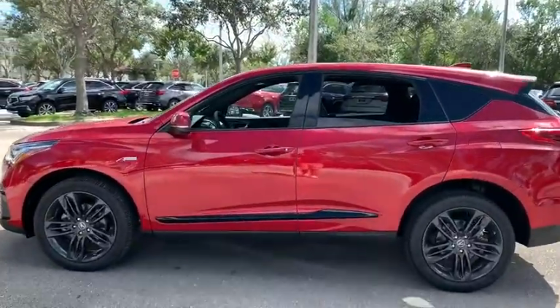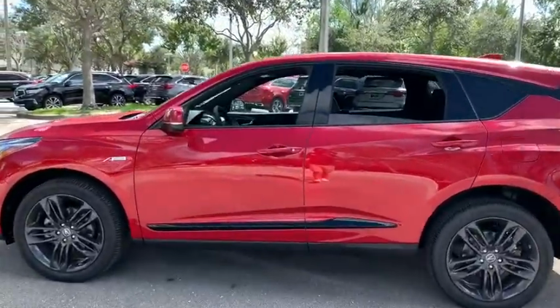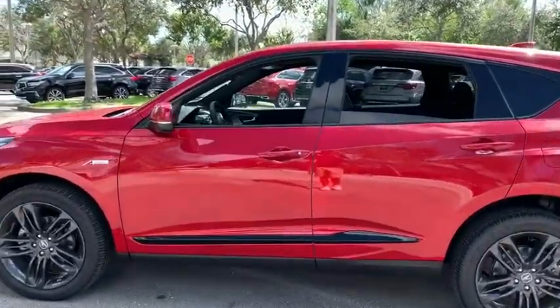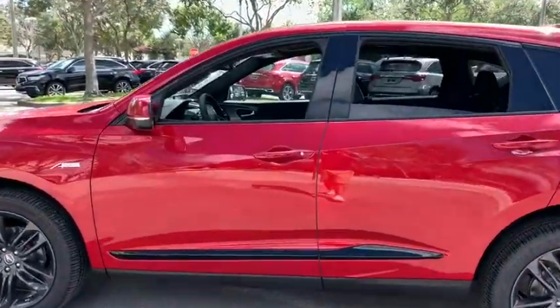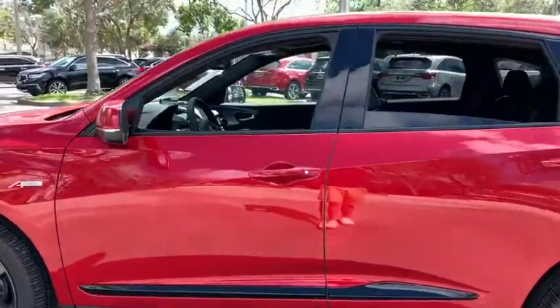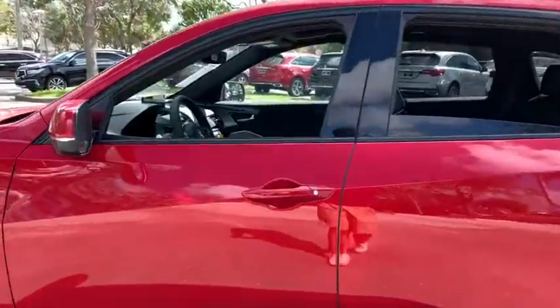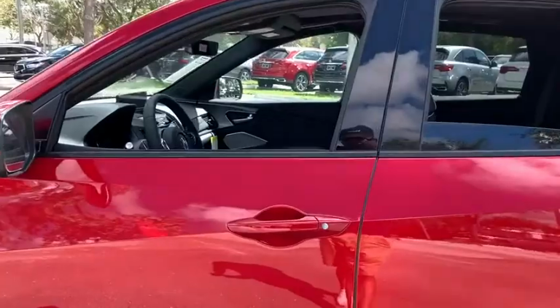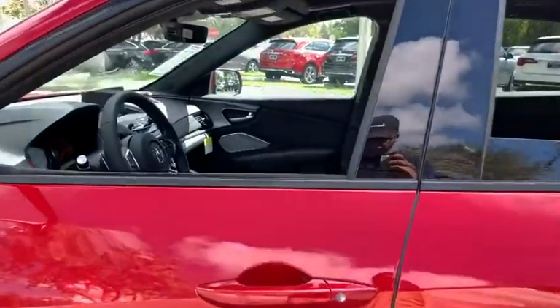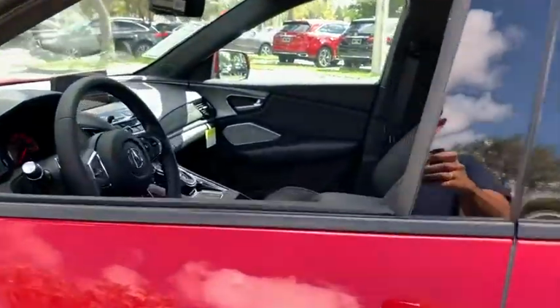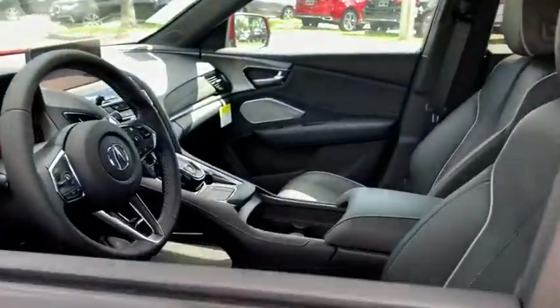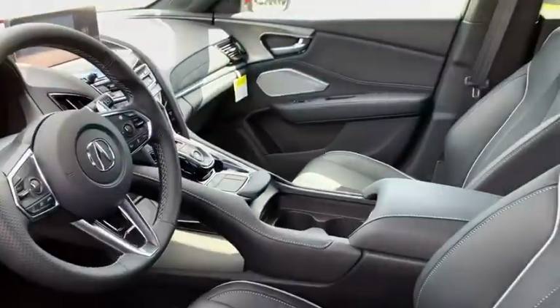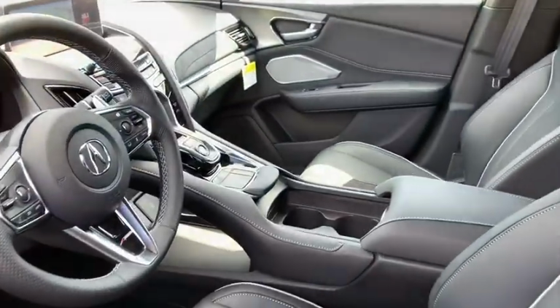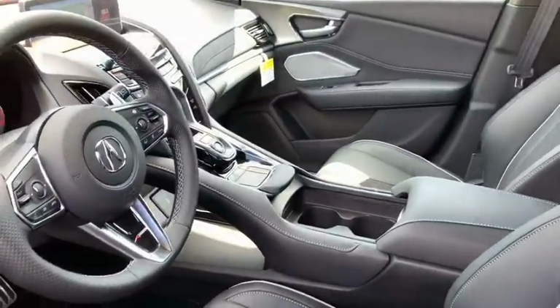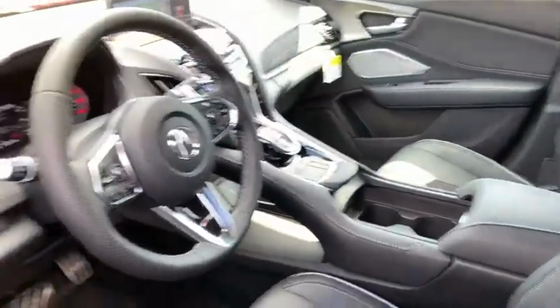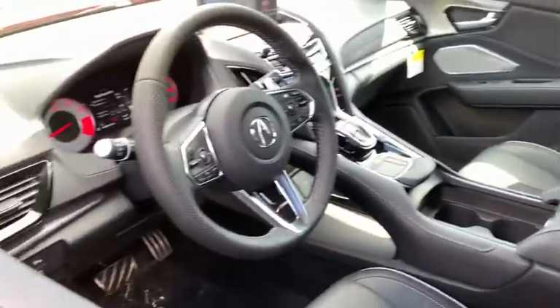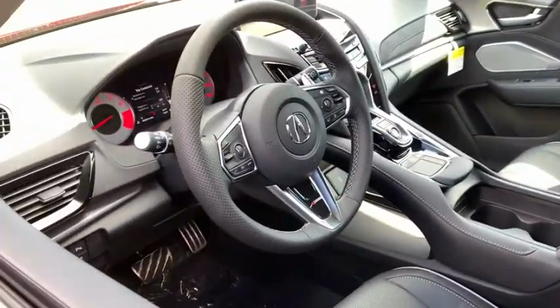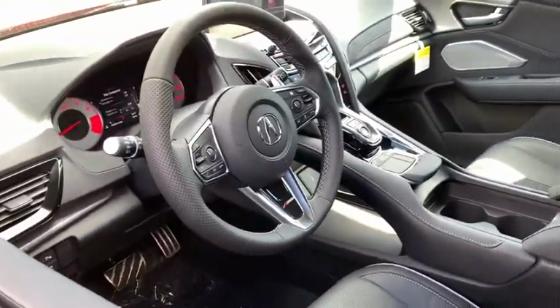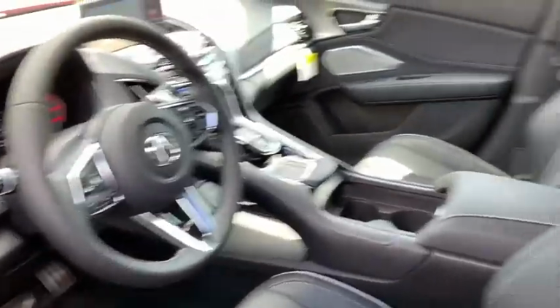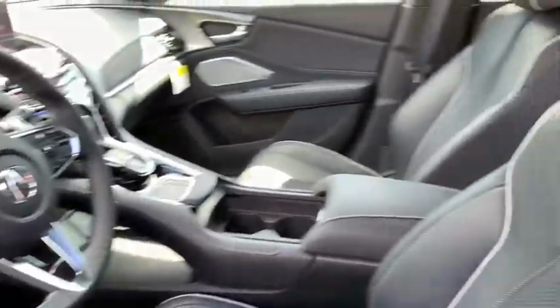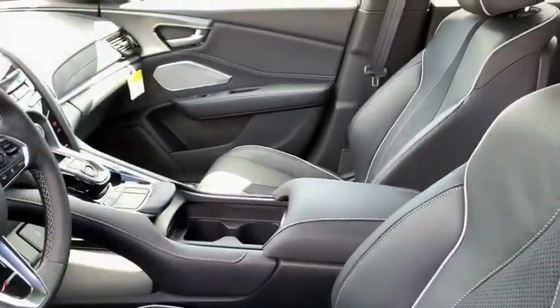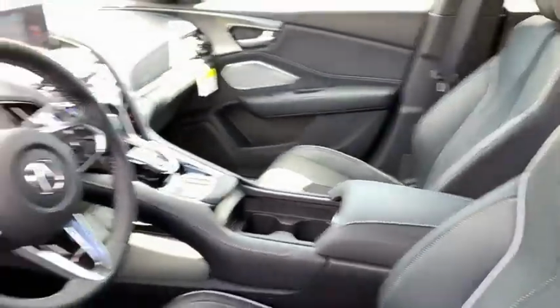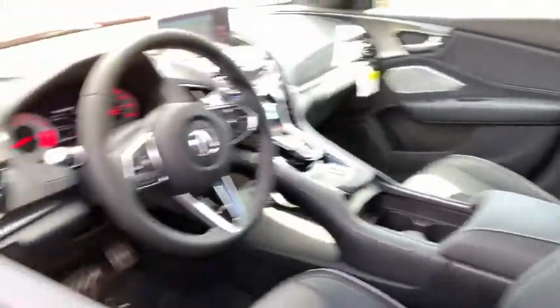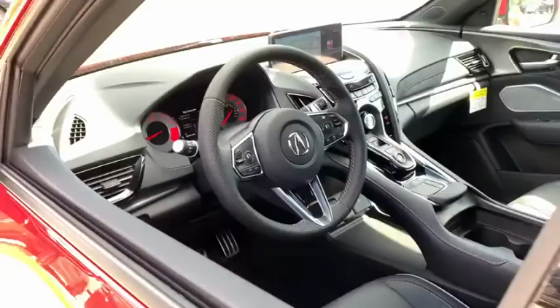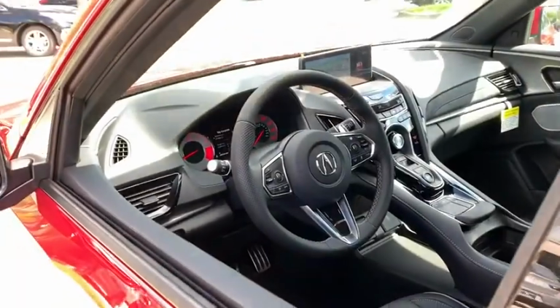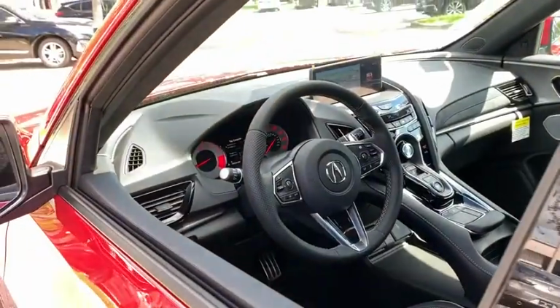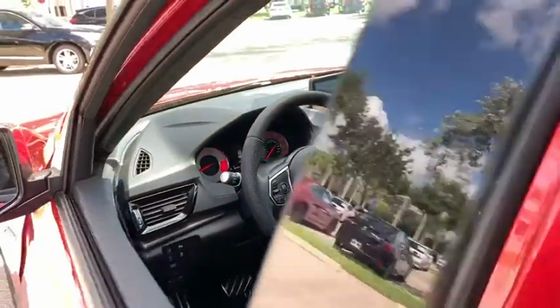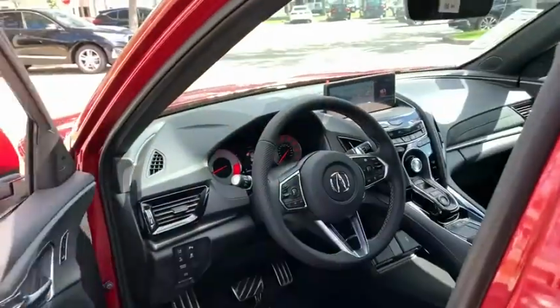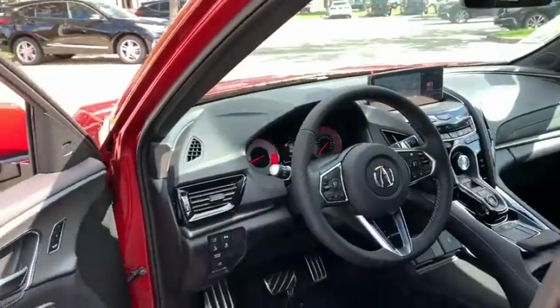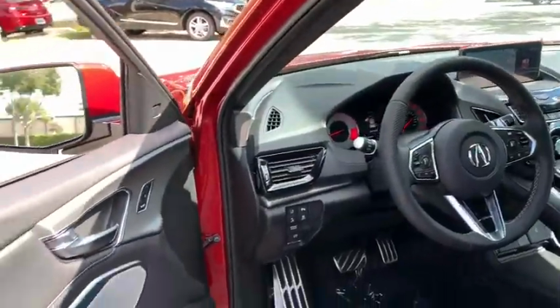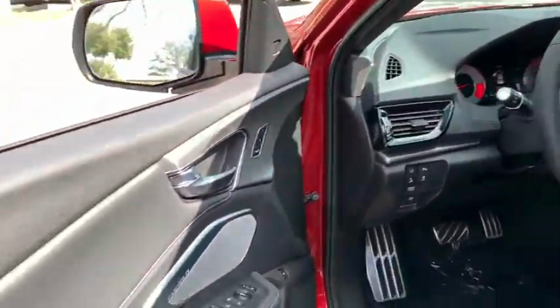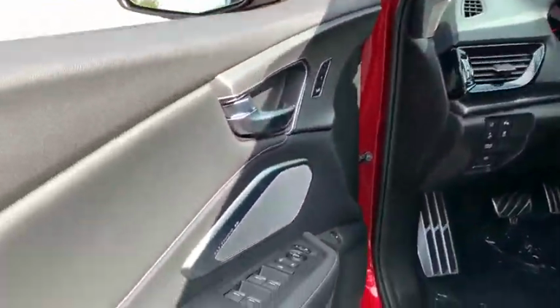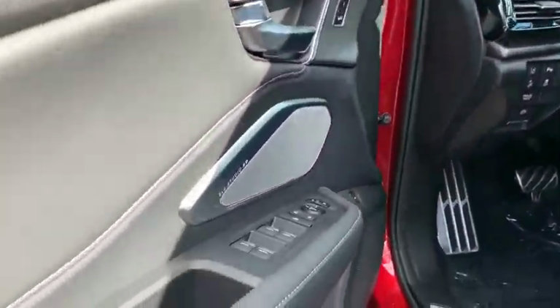Traction control, power liftgate, power passenger seat, dual airbags, alloy wheels, power steering, four-wheel disc brakes, compass, and electronic stability control.